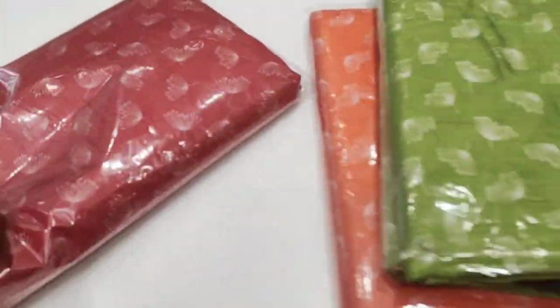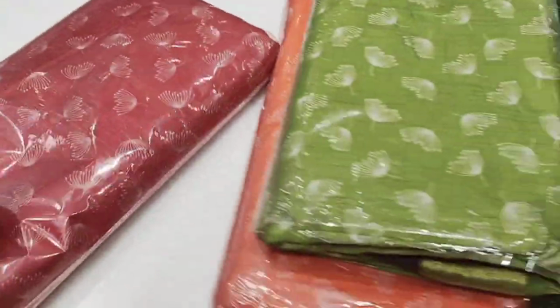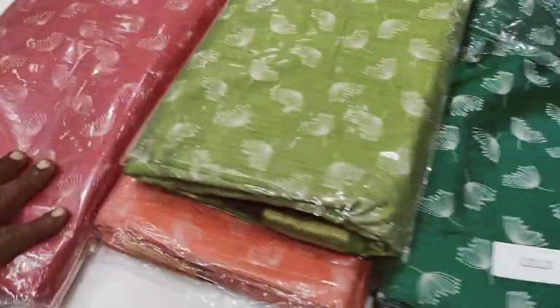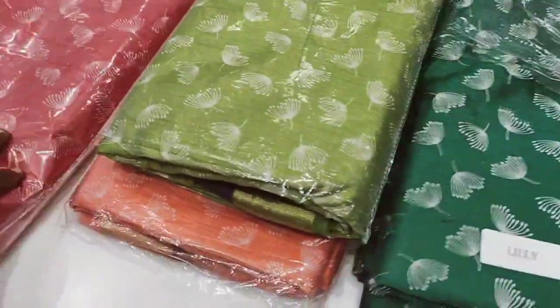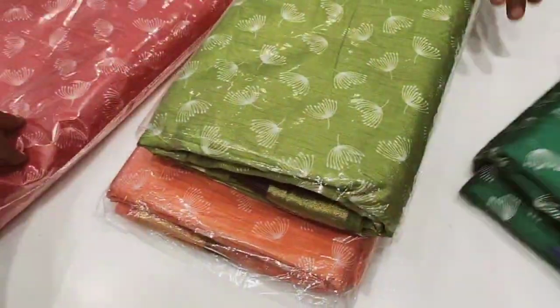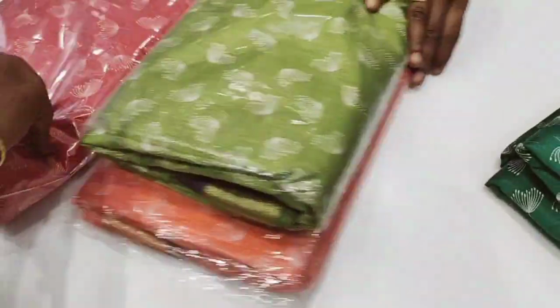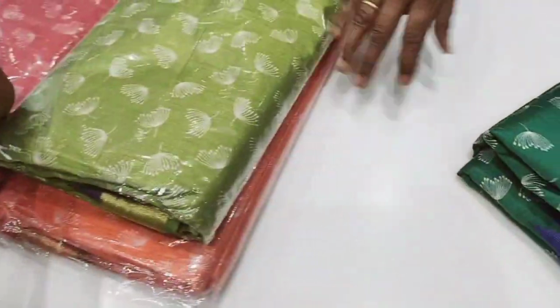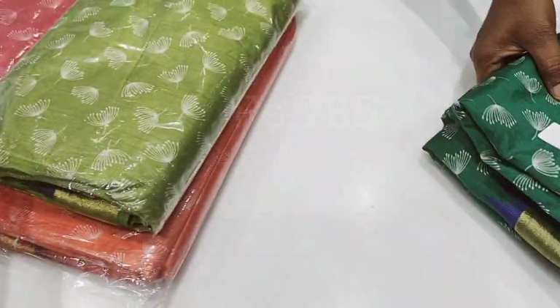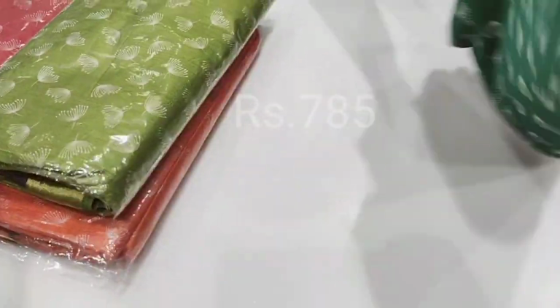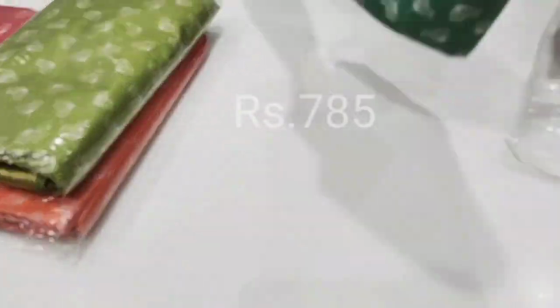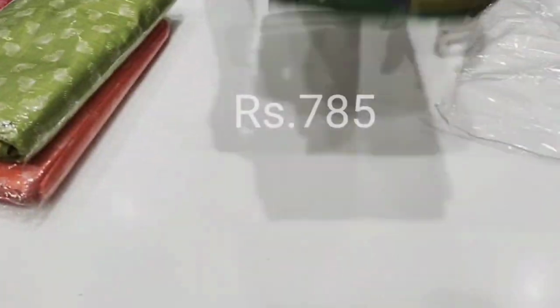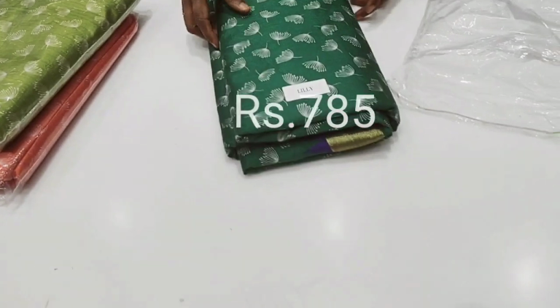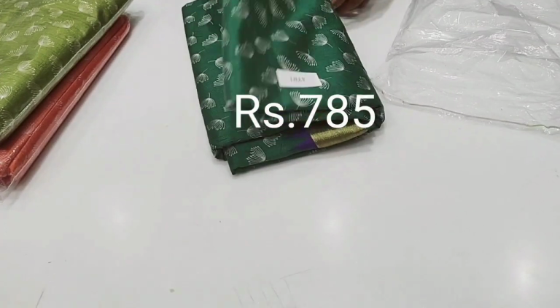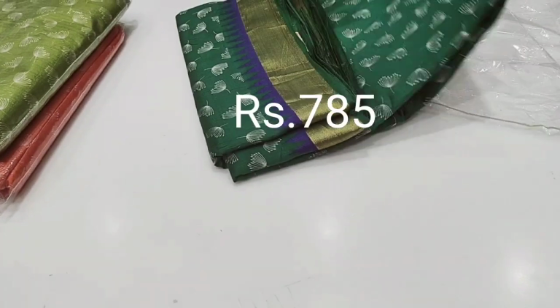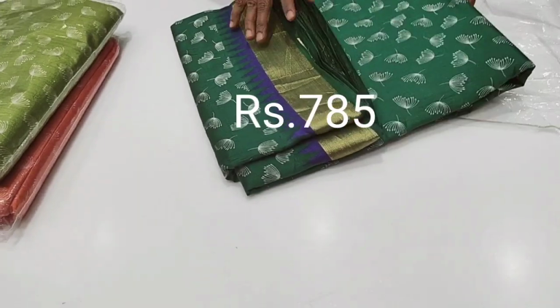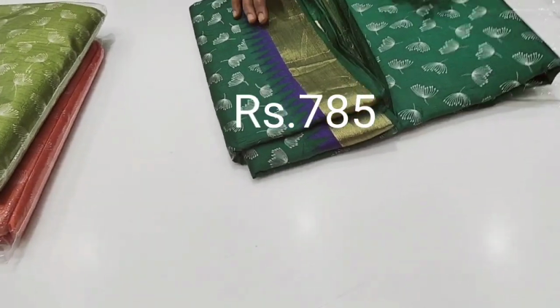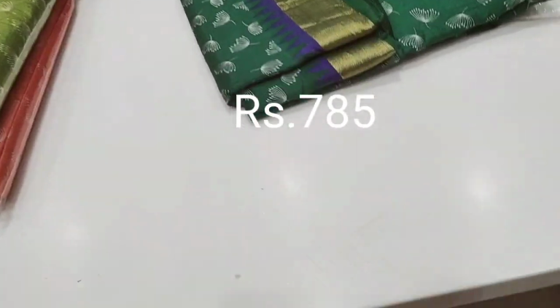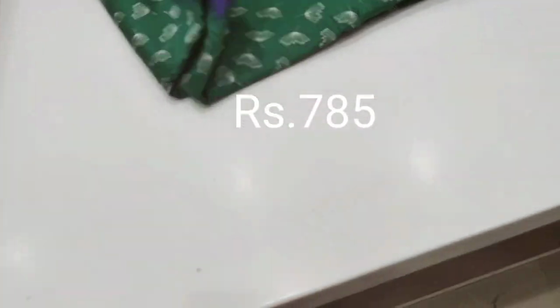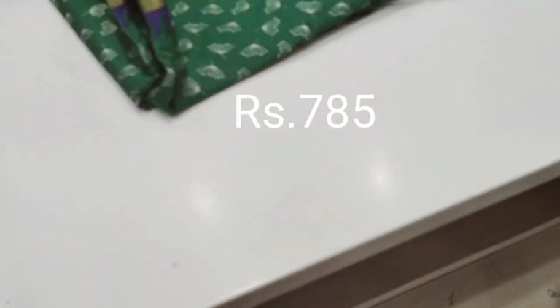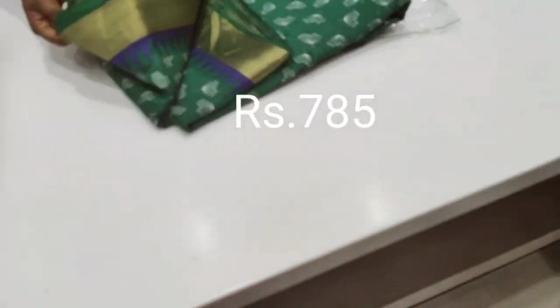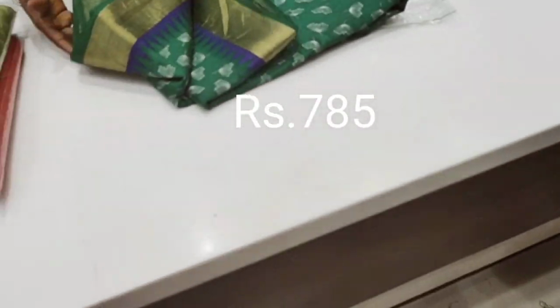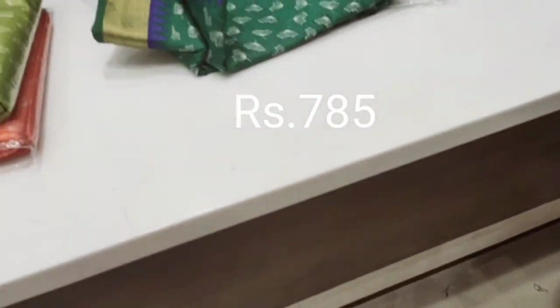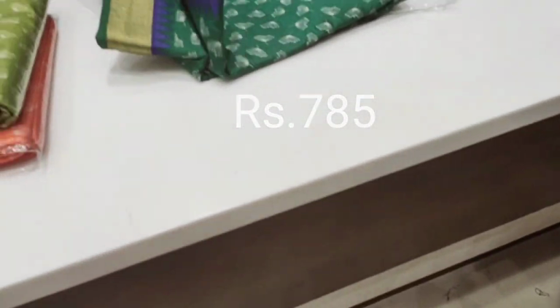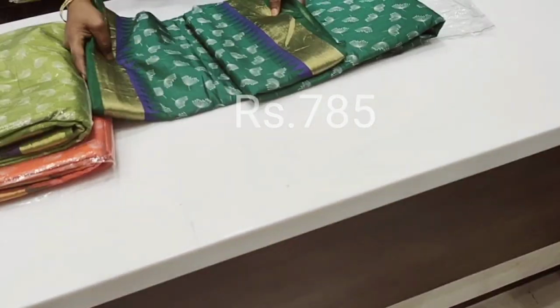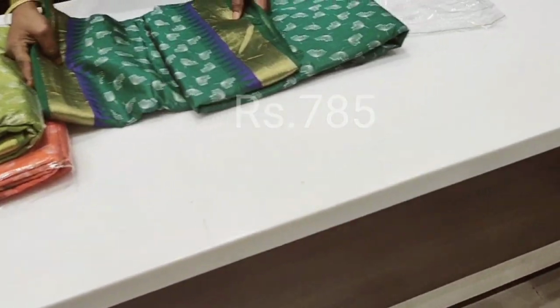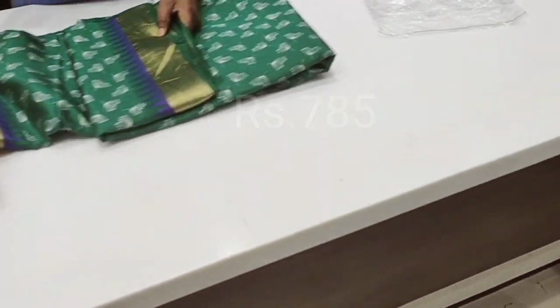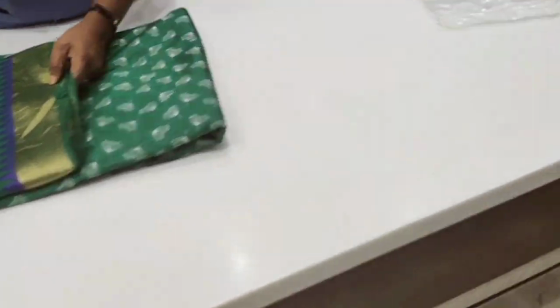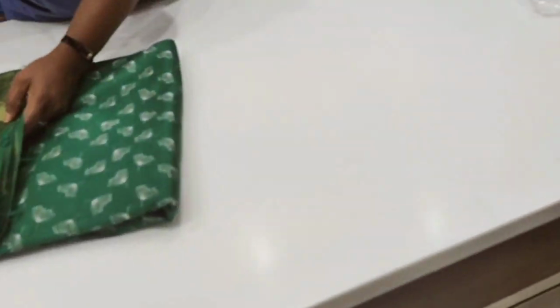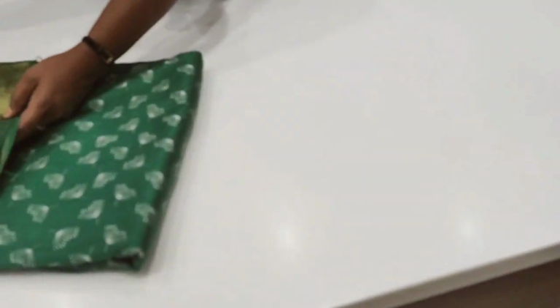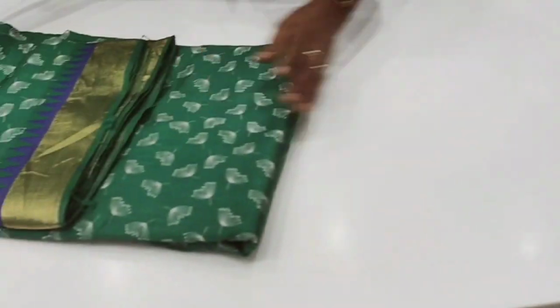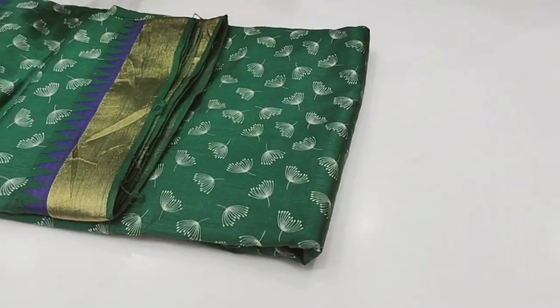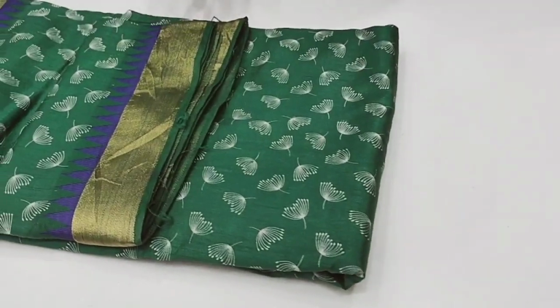There are various varieties in cotton. First, you can see the sari — Bangalore Cotton.